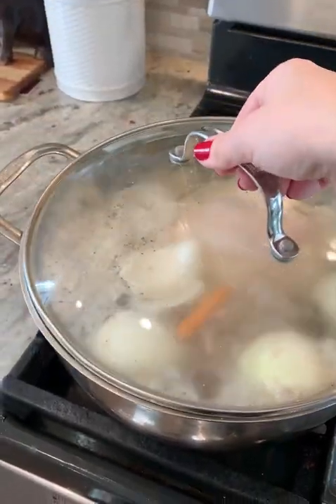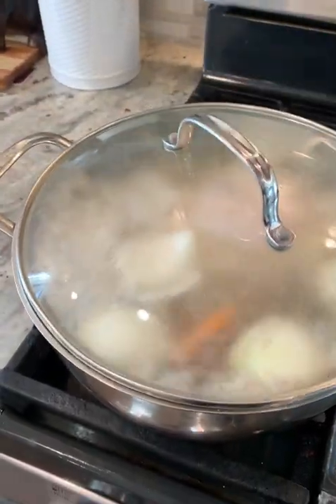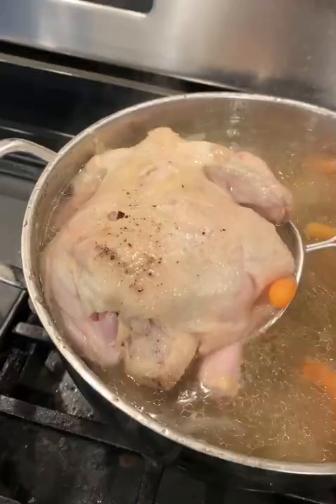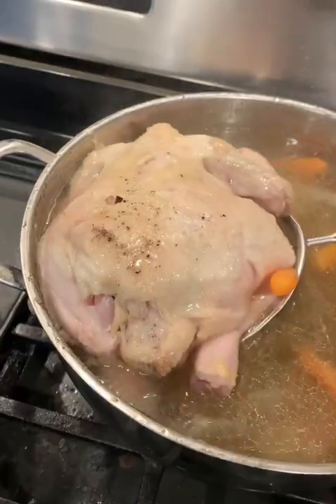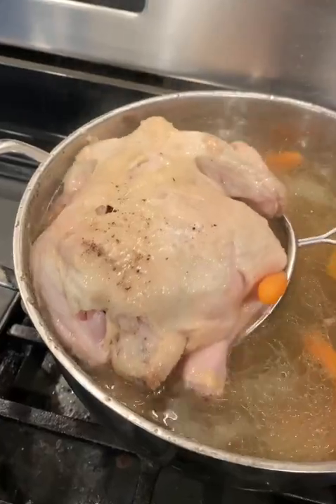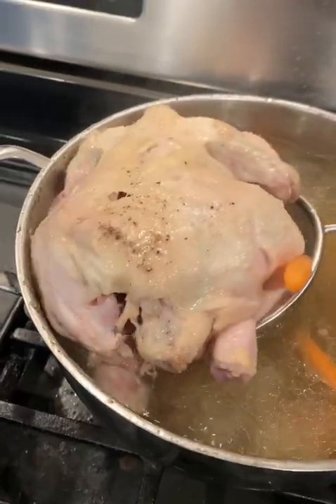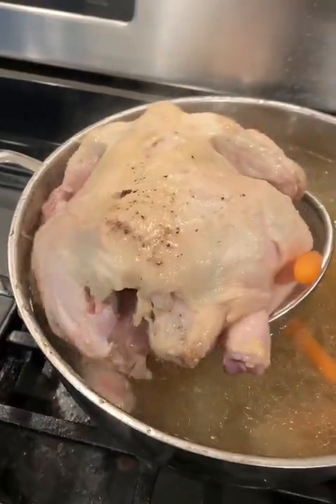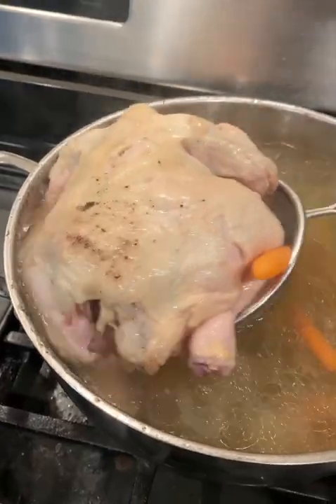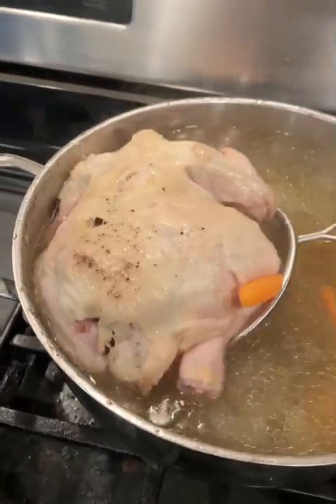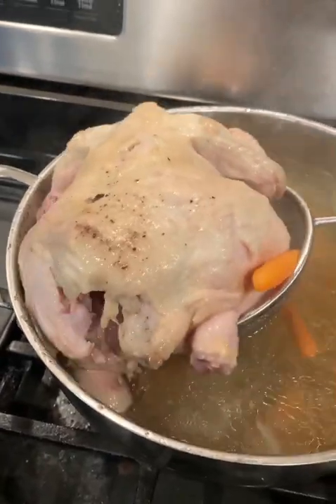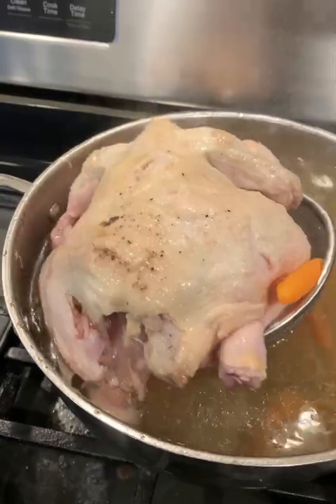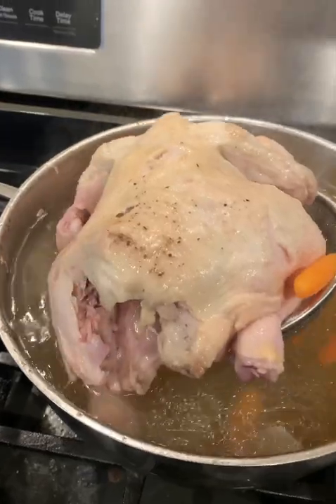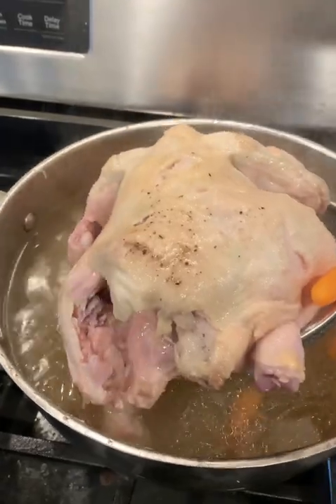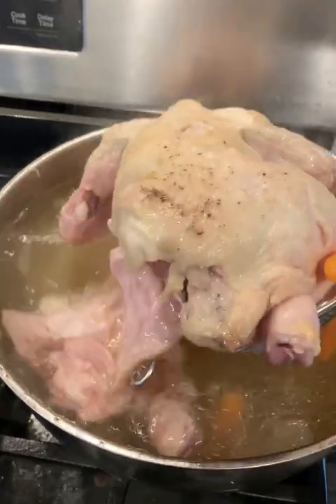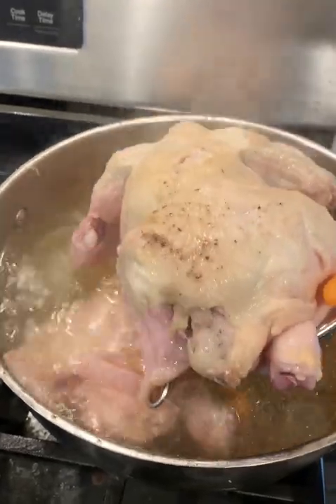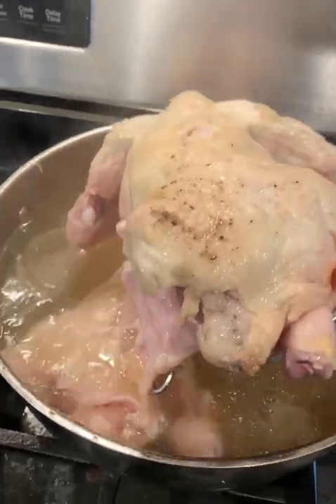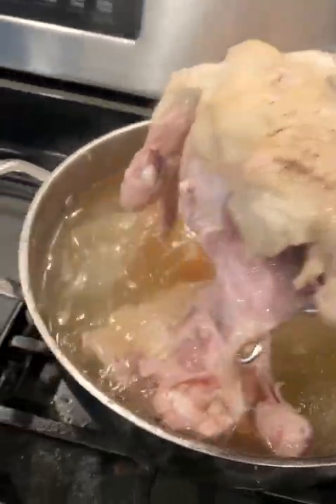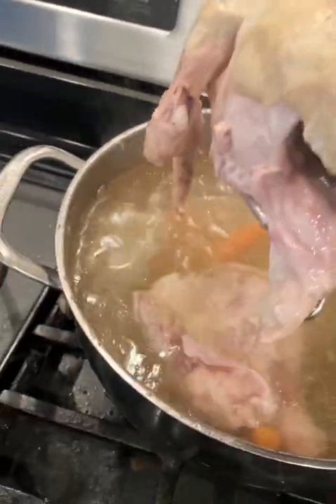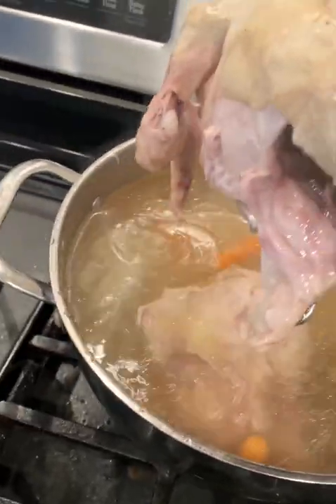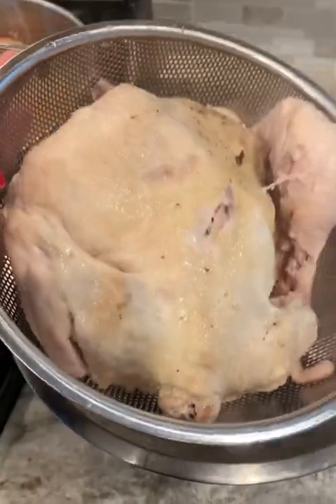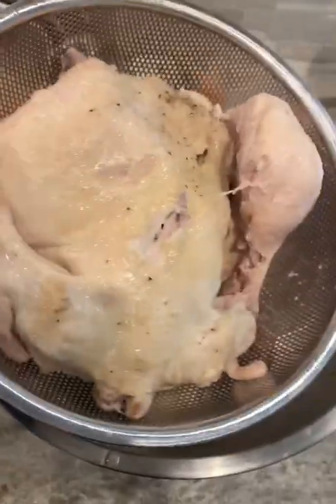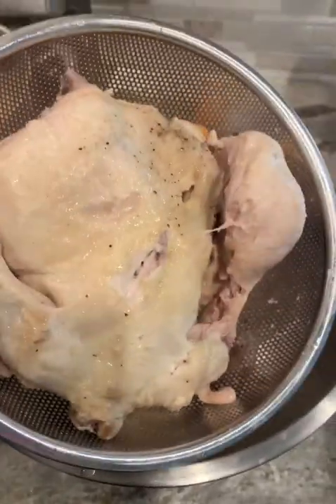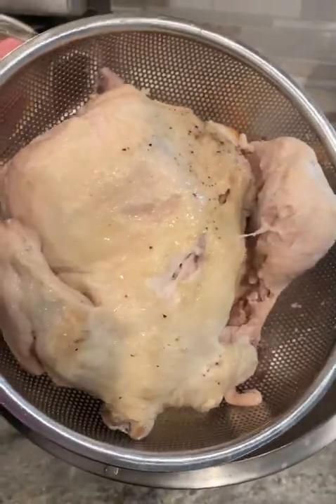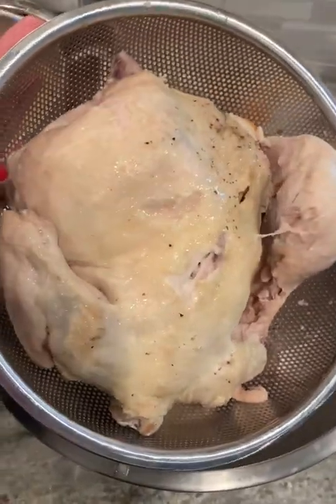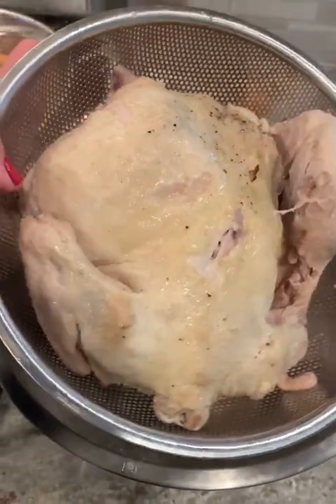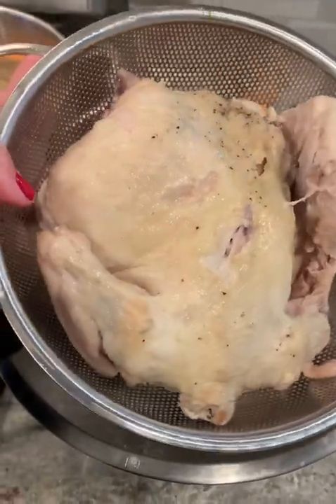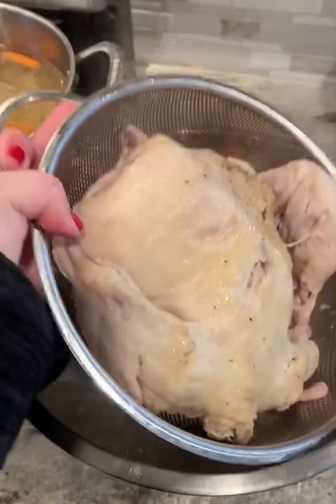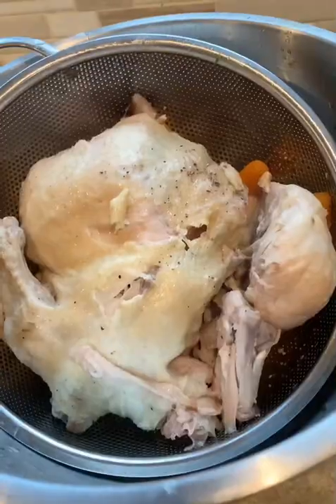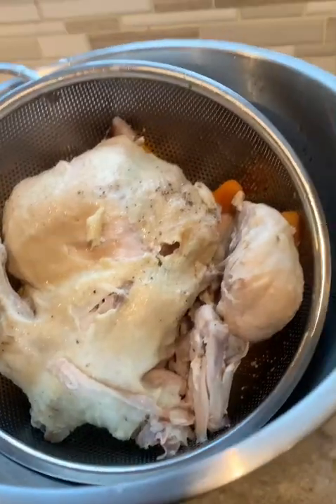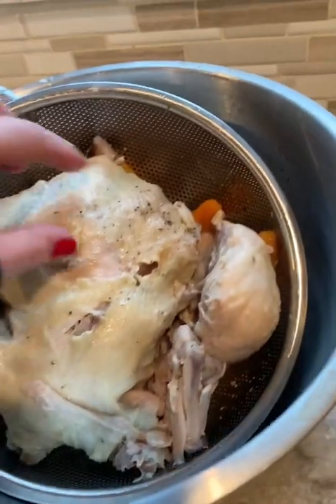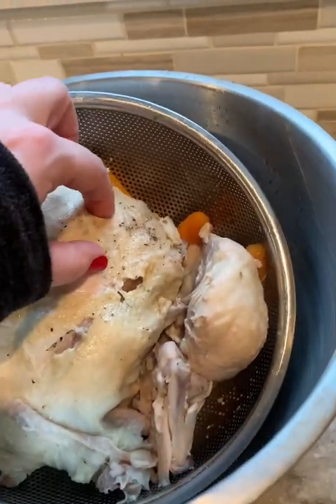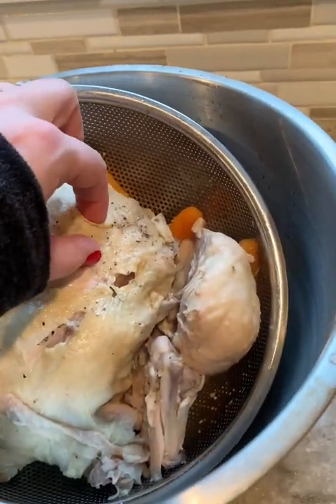Bring it to a boil, pop the lid on, then turn the heat down to low and simmer it for about an hour and a half. It will be falling off the bone and juicy, and that's what makes poaching so good — because when you need shredded chicken, you don't want it to be dry.